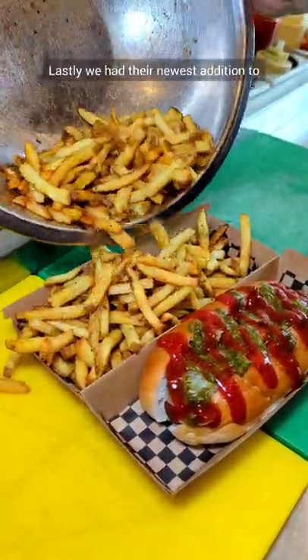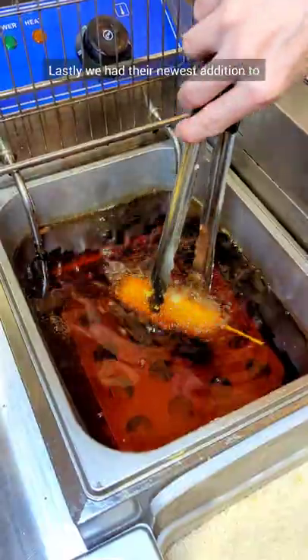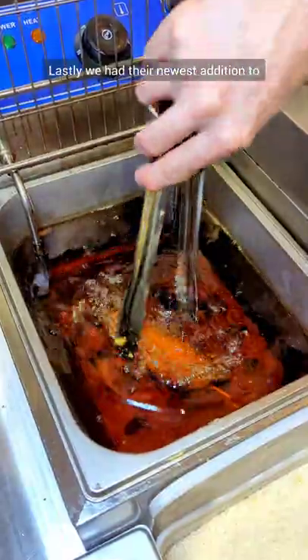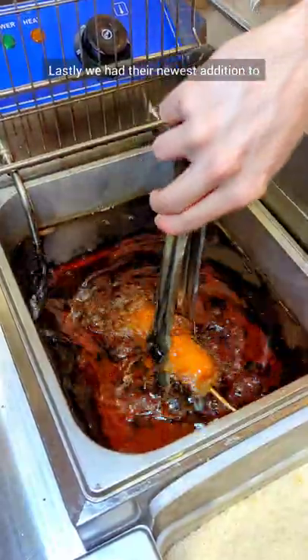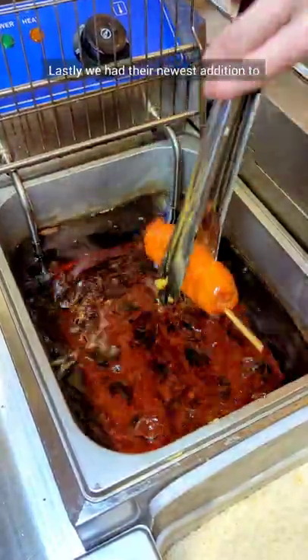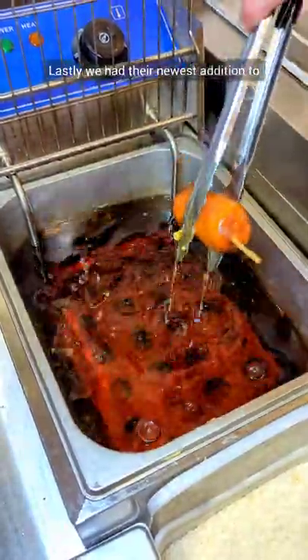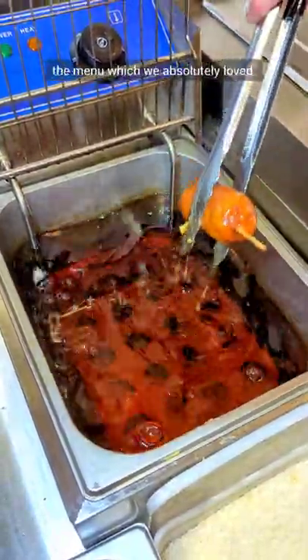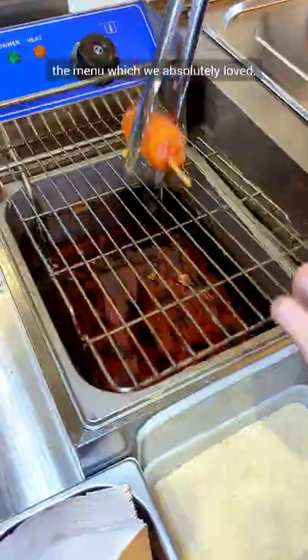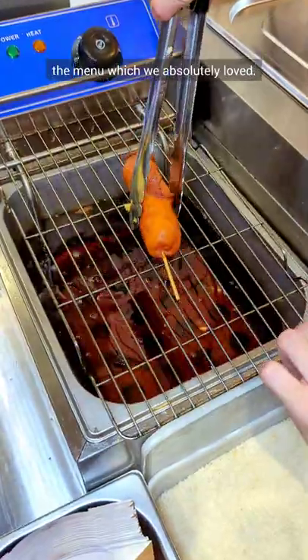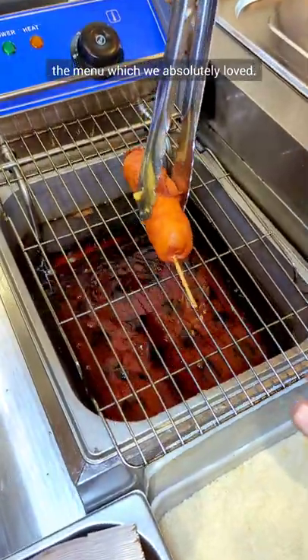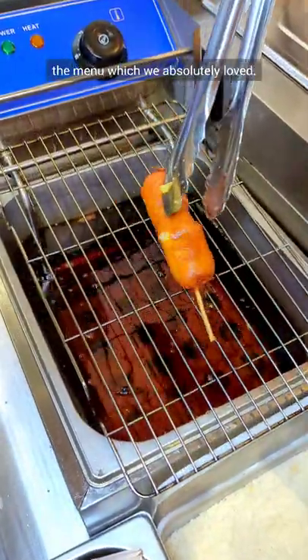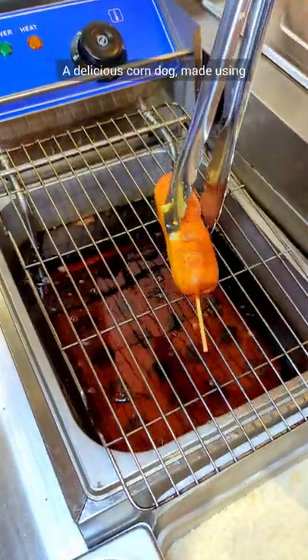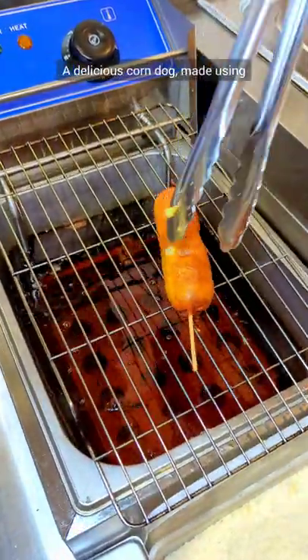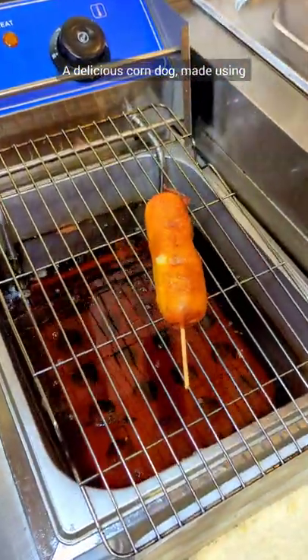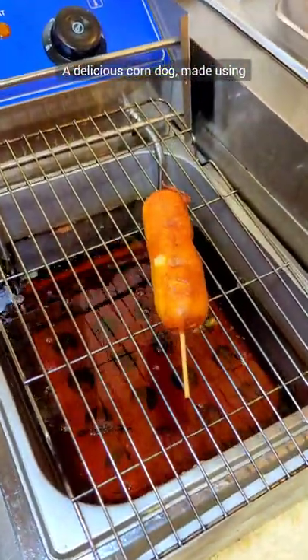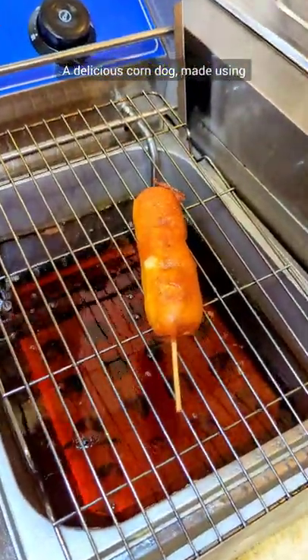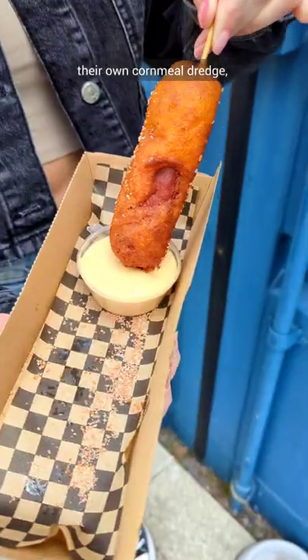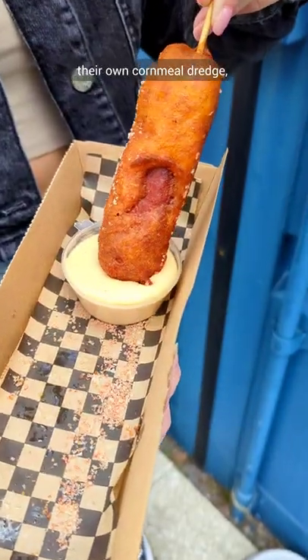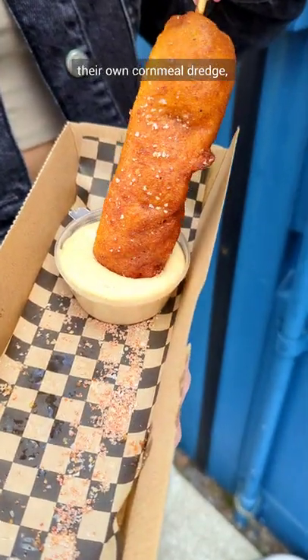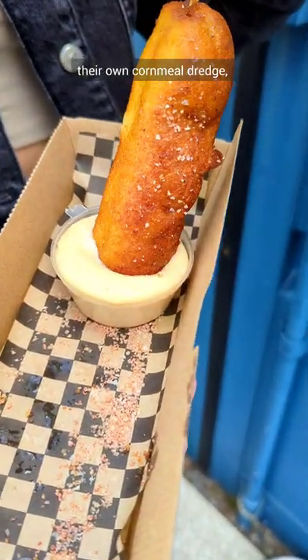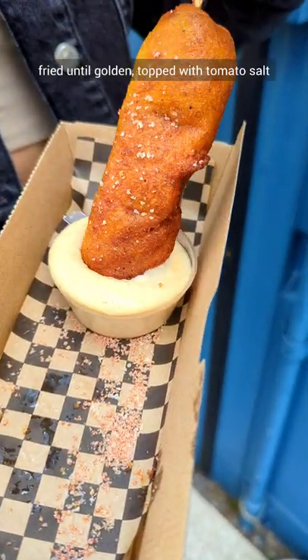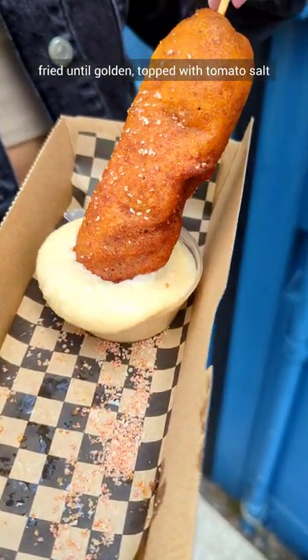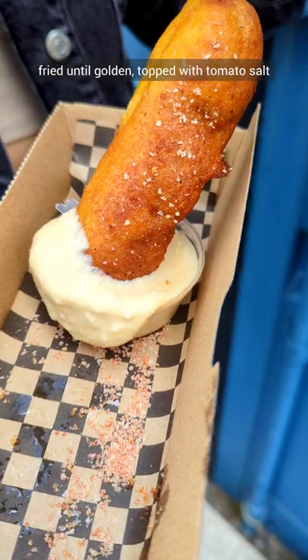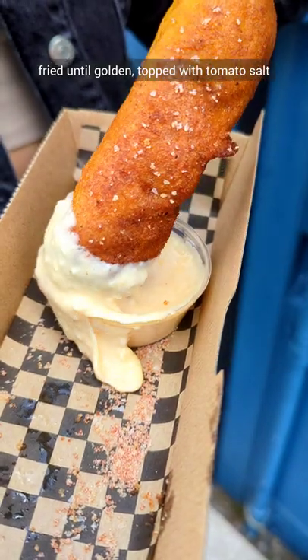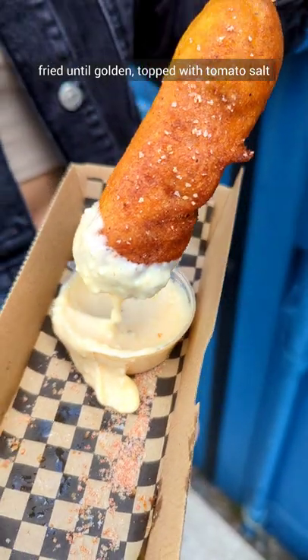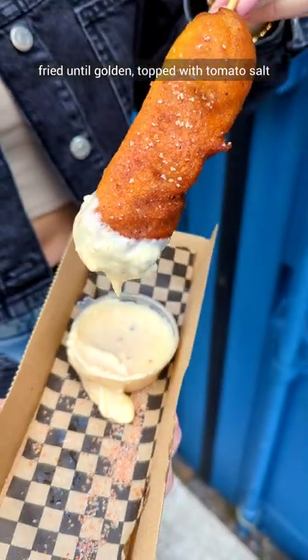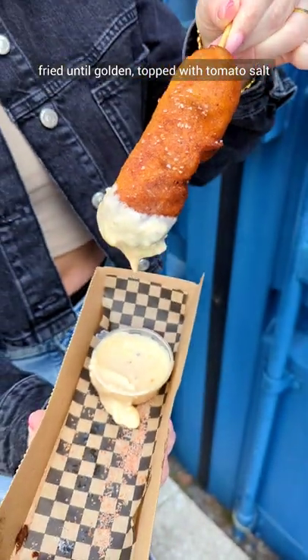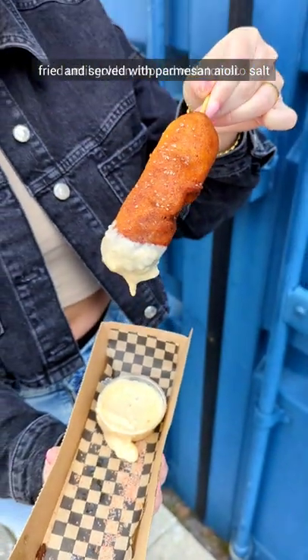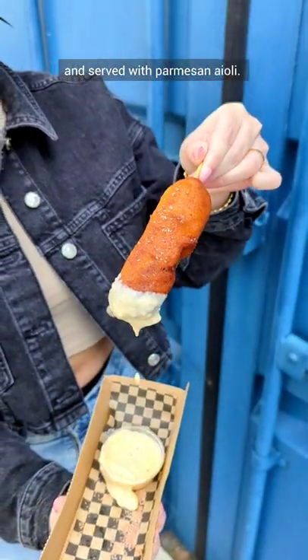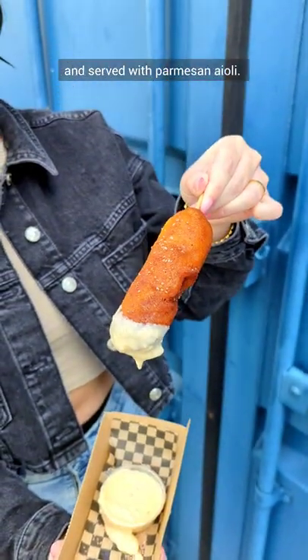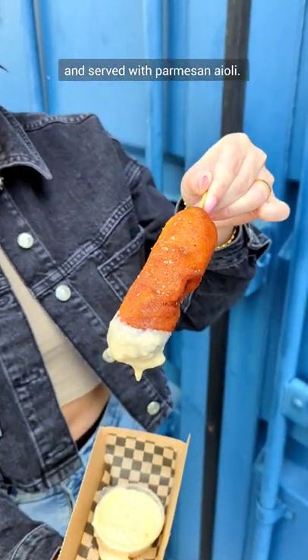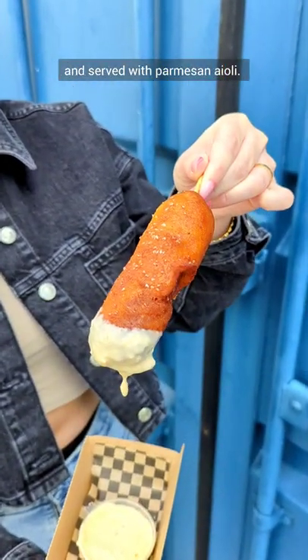Lastly we had their newest addition to the menu, which we absolutely loved — a delicious corndog made using their own cornmeal dredge, fried until golden, topped with tomato salt and served with parmesan aioli.